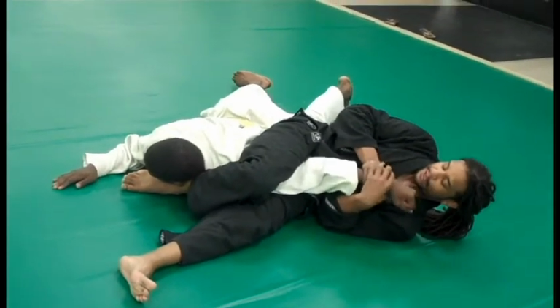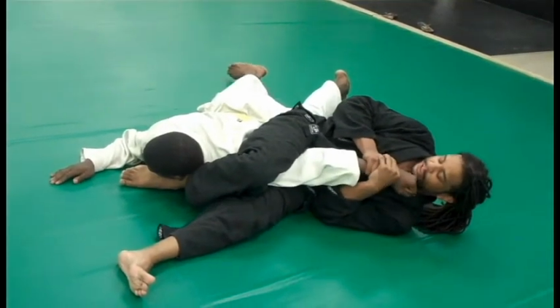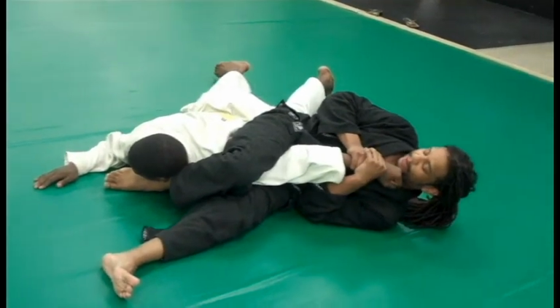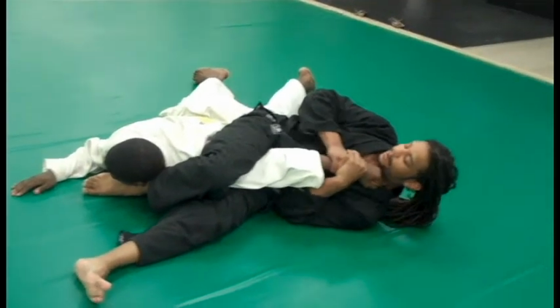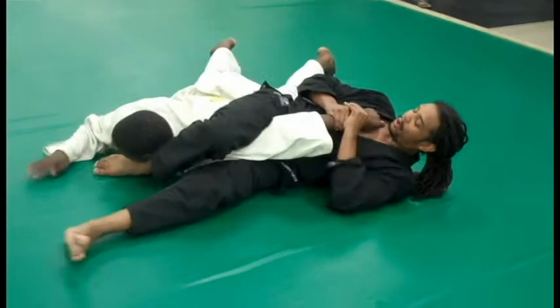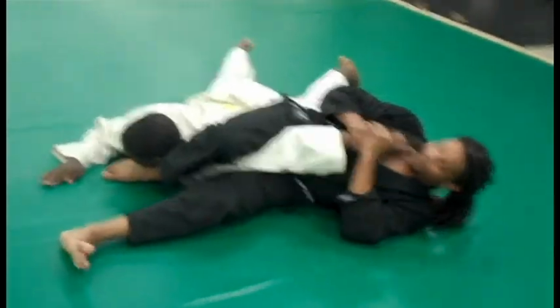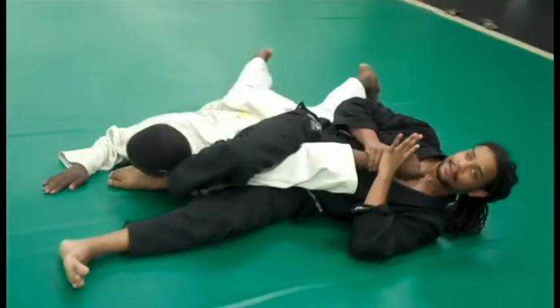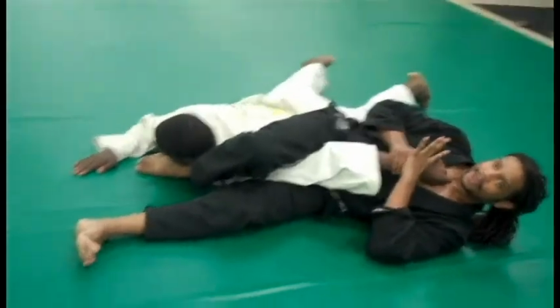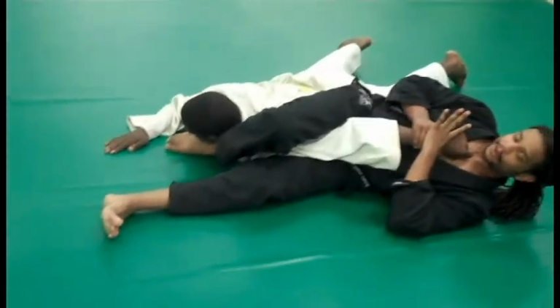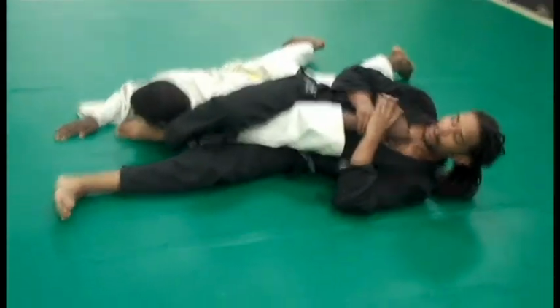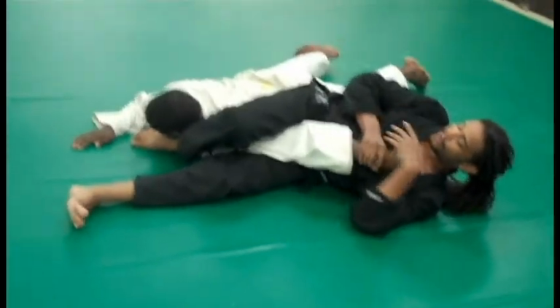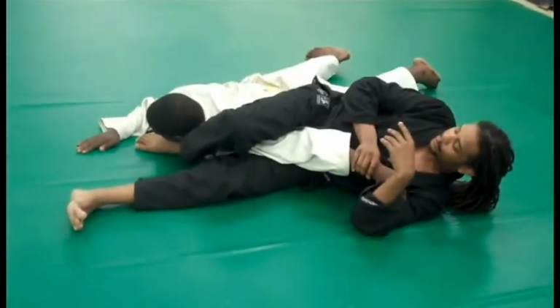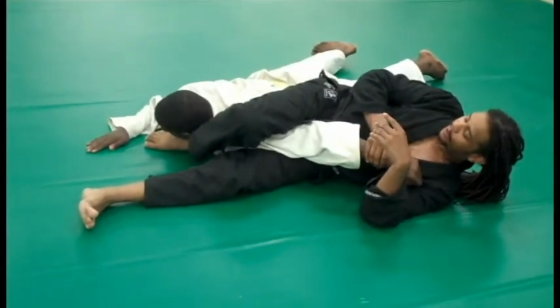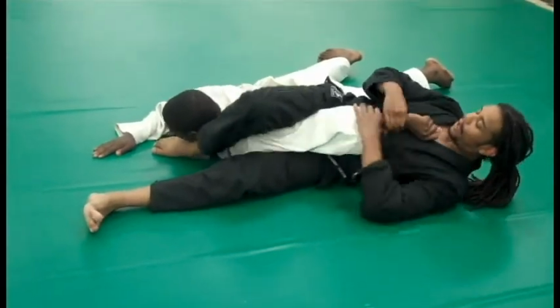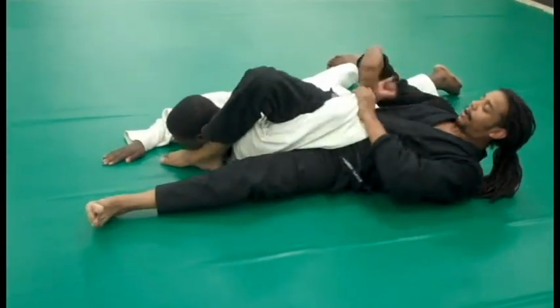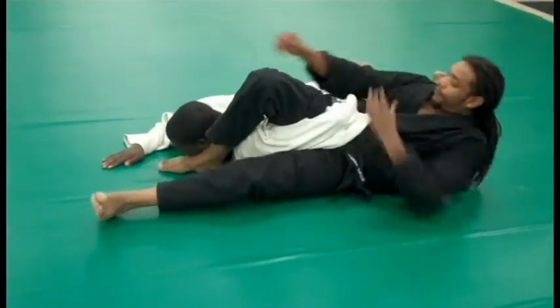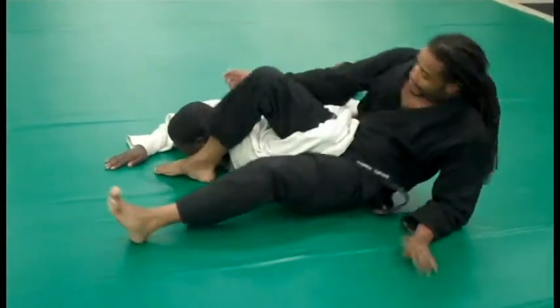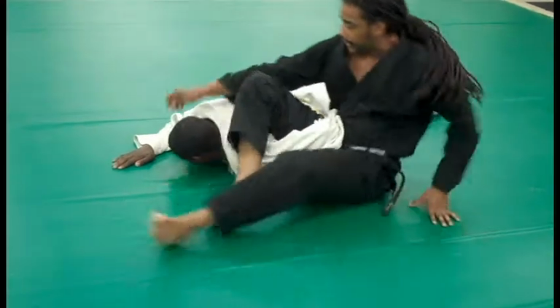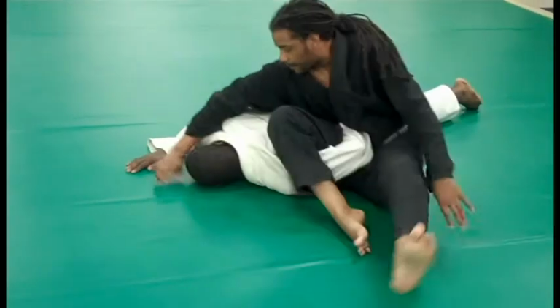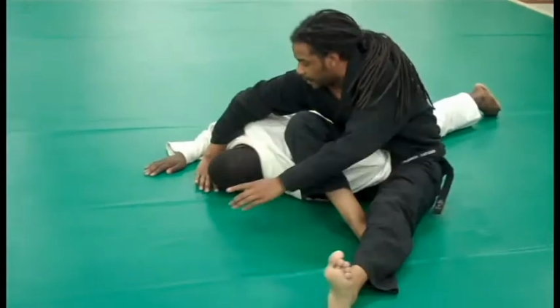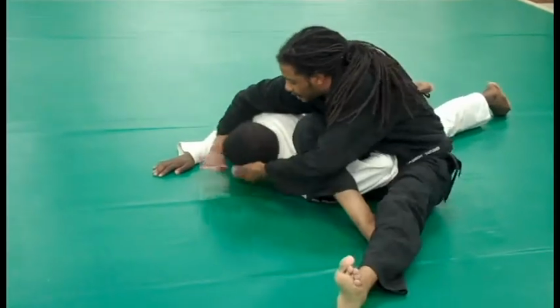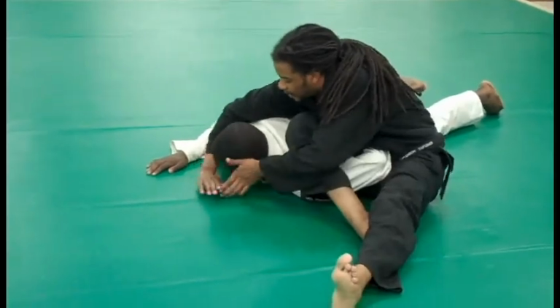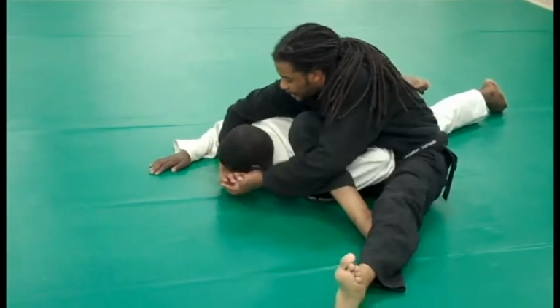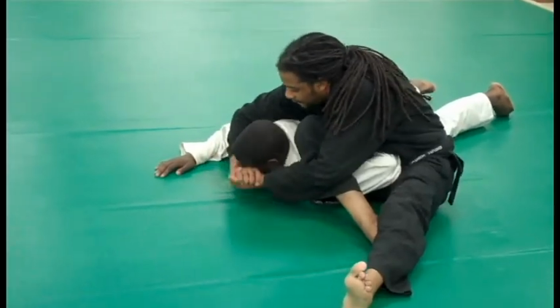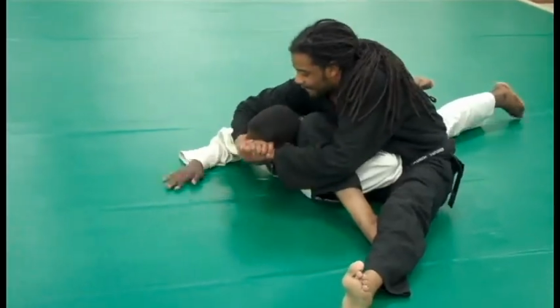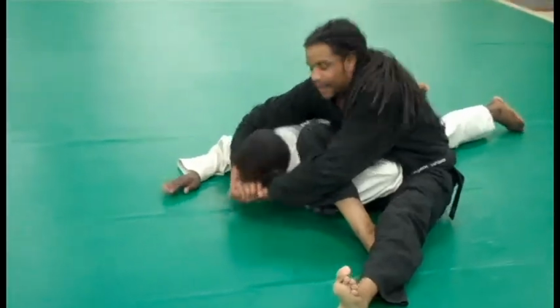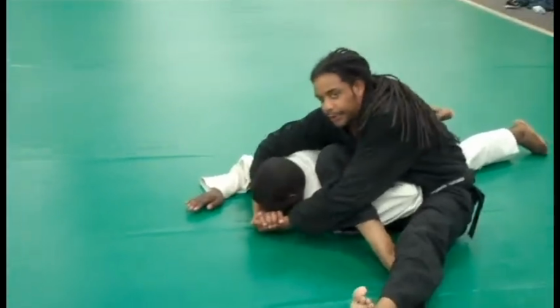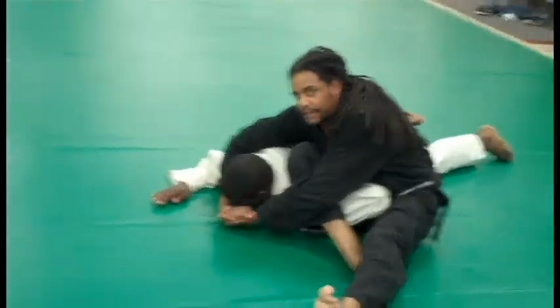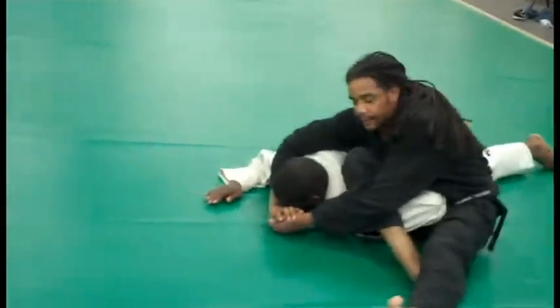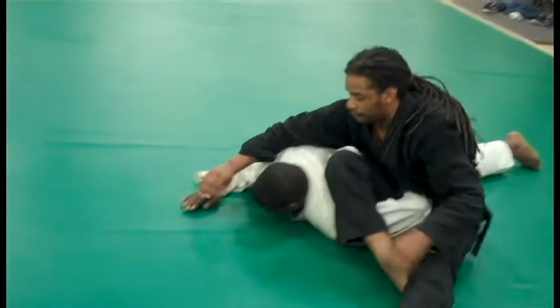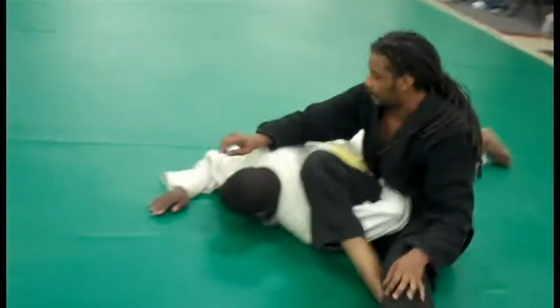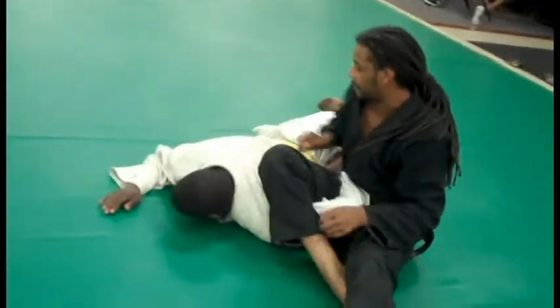Now if they want to be particularly tough, you can just grab here and rotate, and it'll come on nice and quick. And also if the arm bends, we can sit up here, come underneath, and street-wise that would be a viable technique under there.